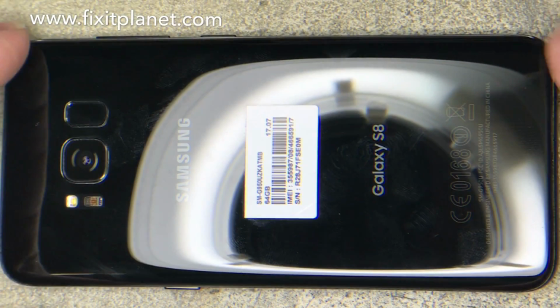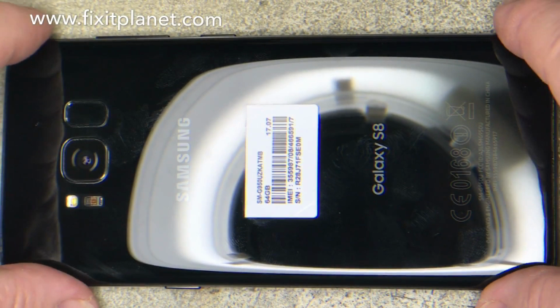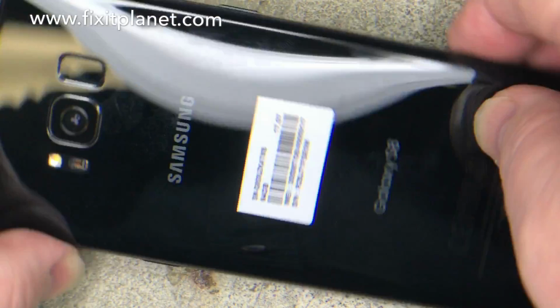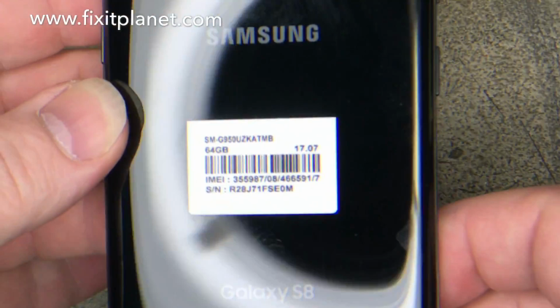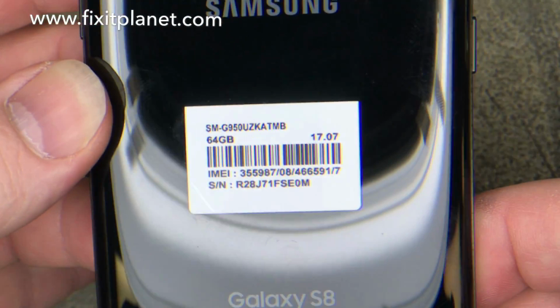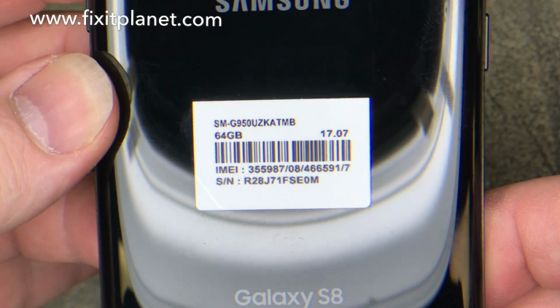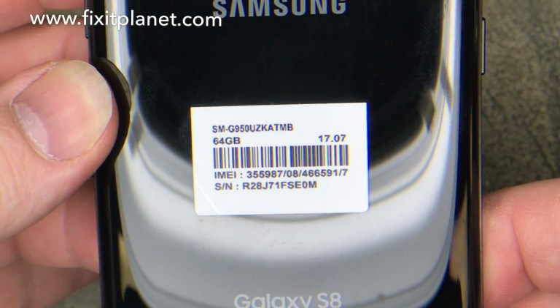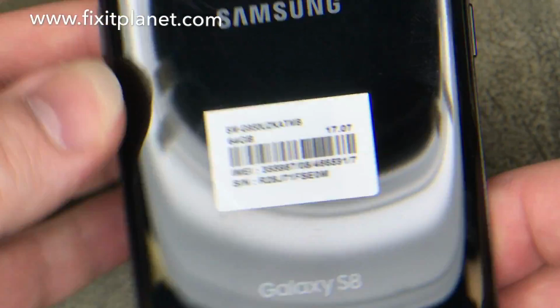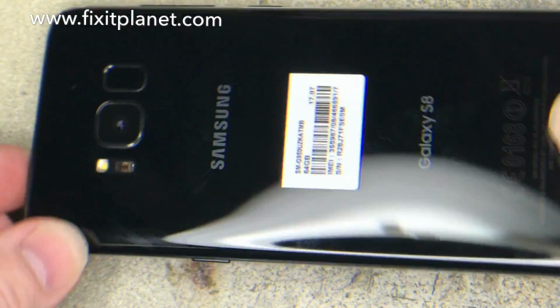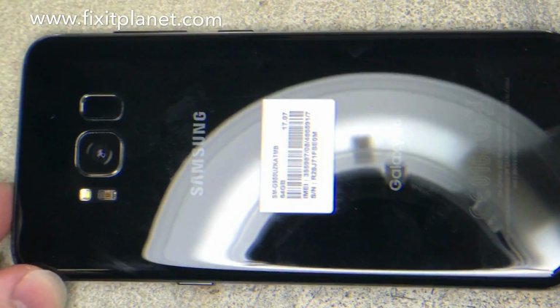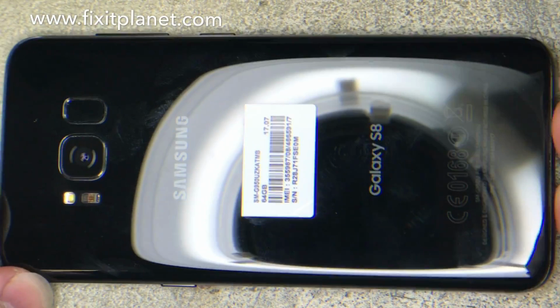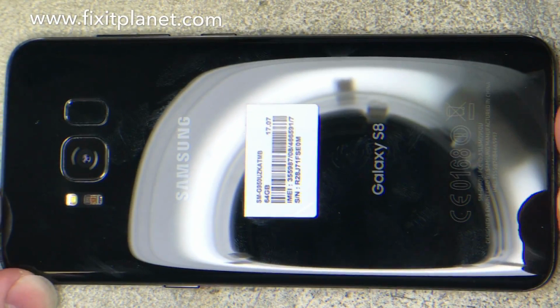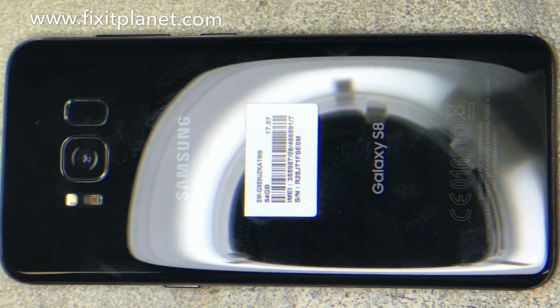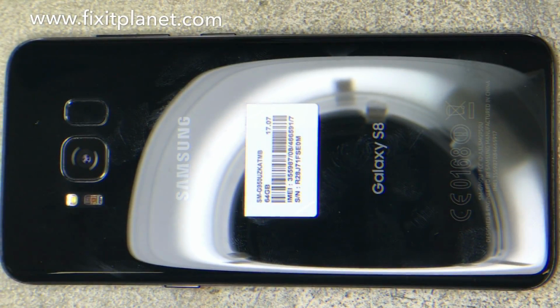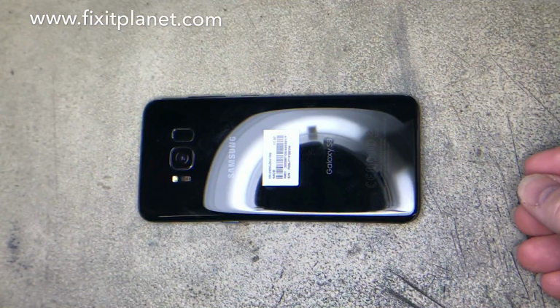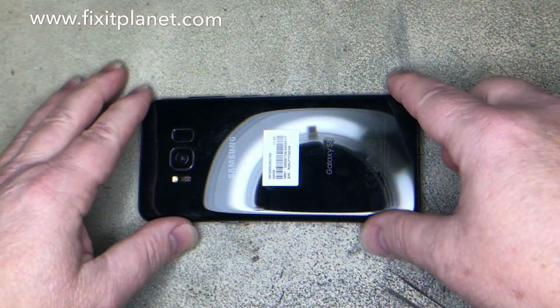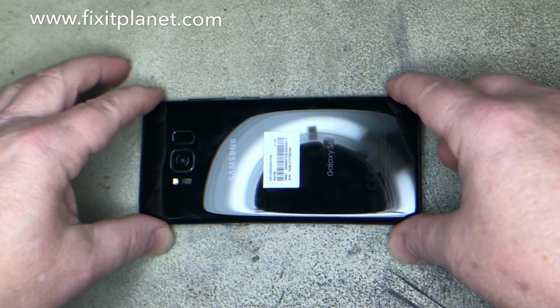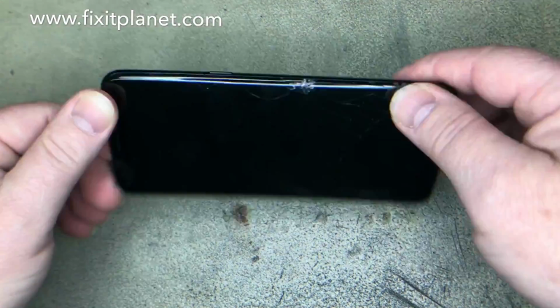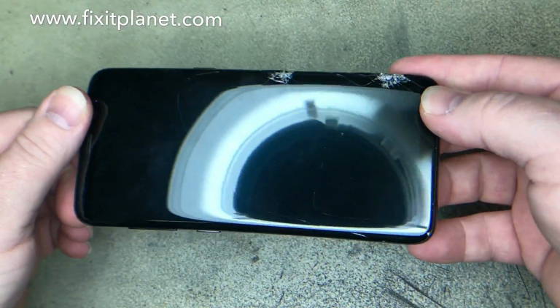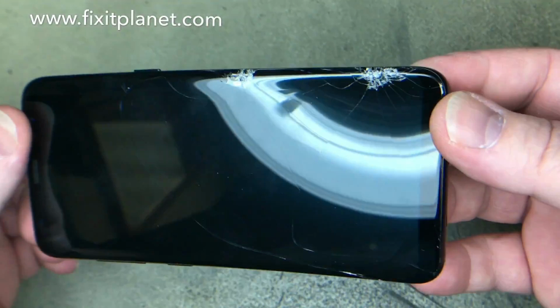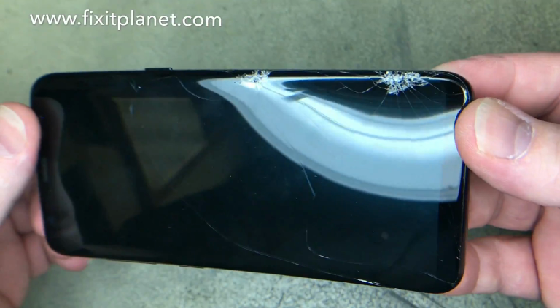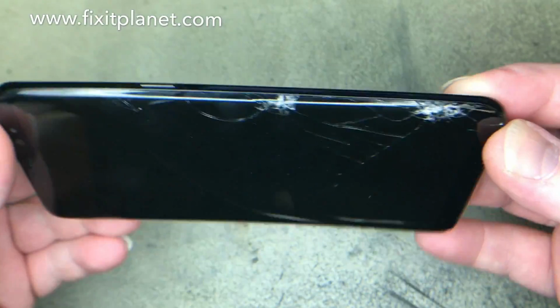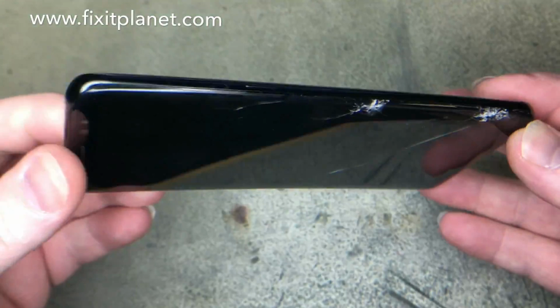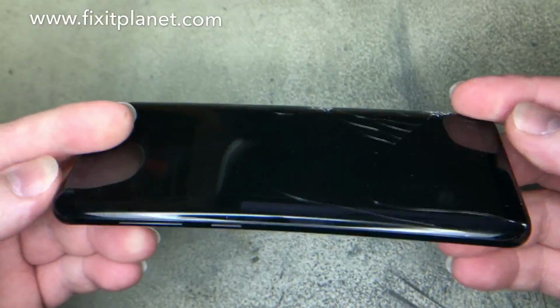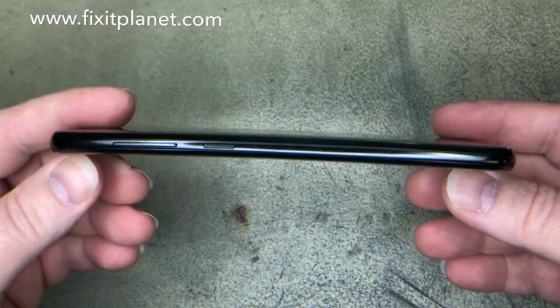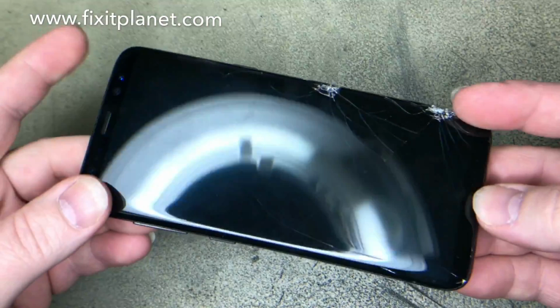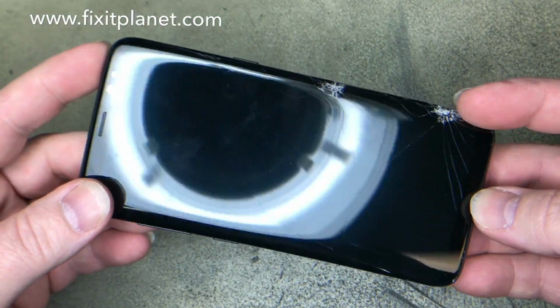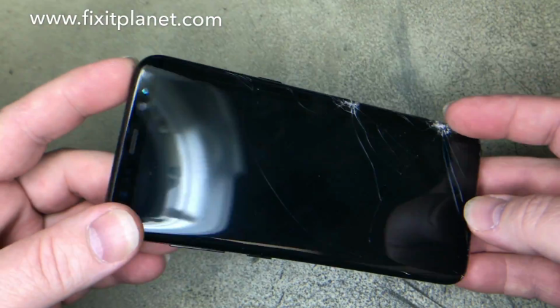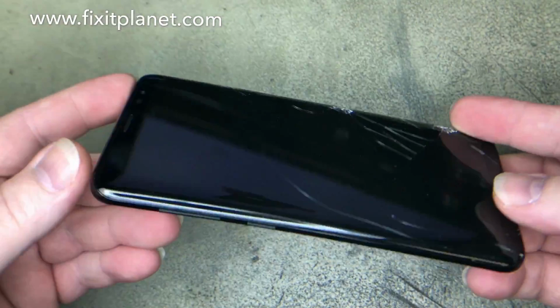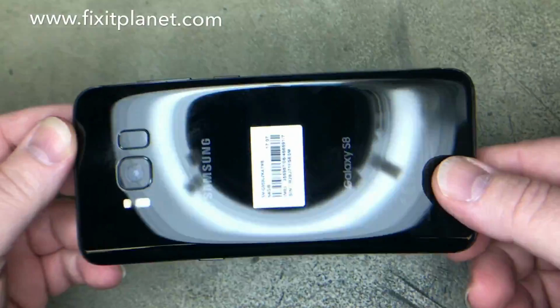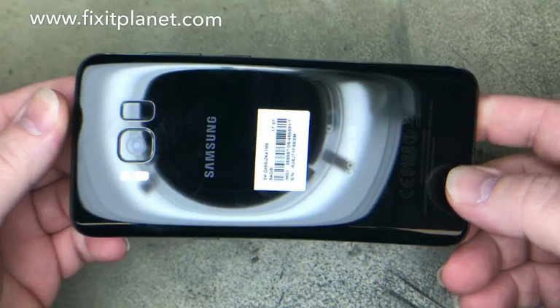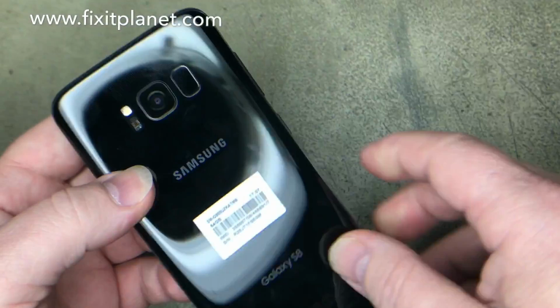Hi, this is John with FixItPlanet. Today we've got a Galaxy S8. It's a T-Mobile version and the screen is busted pretty good.